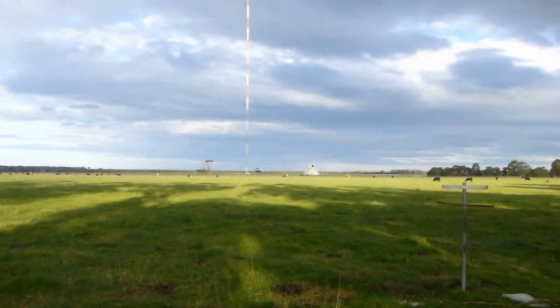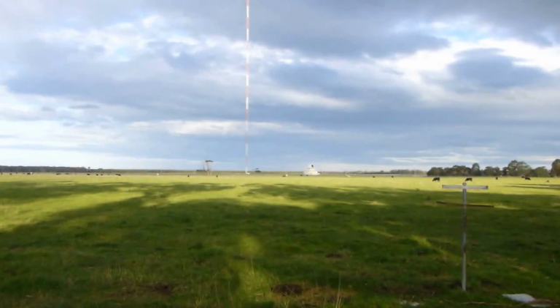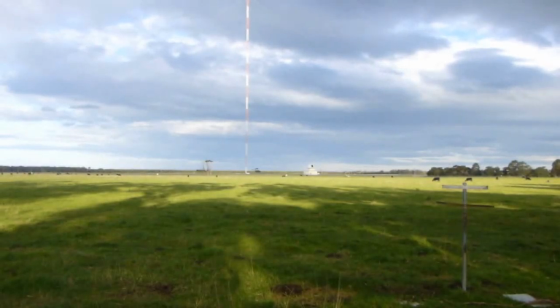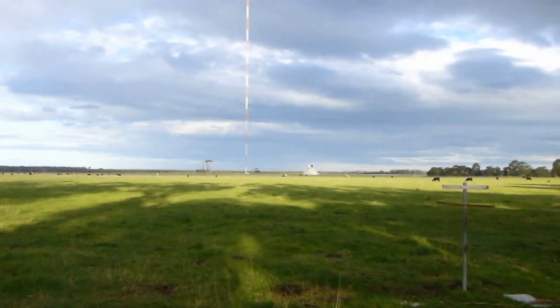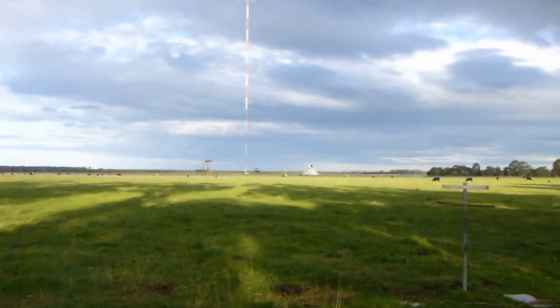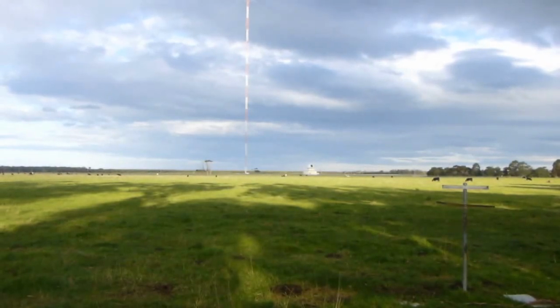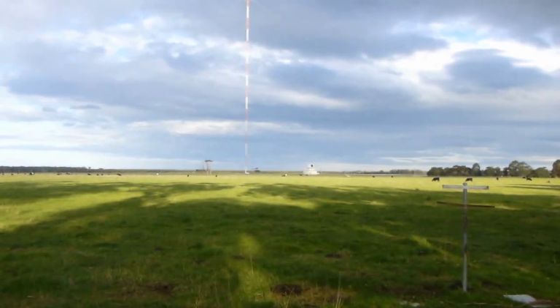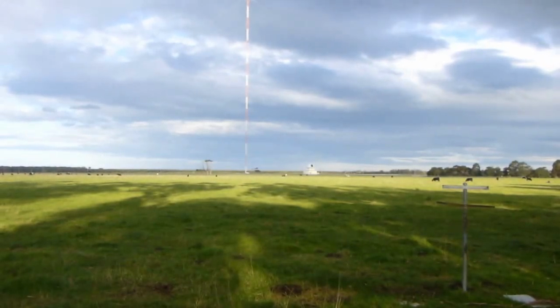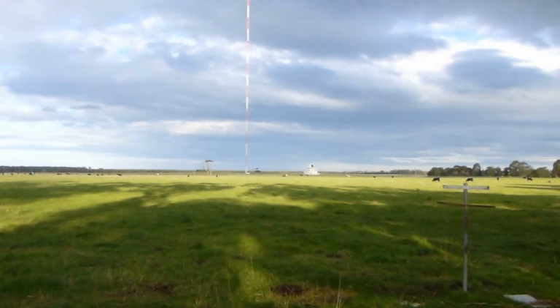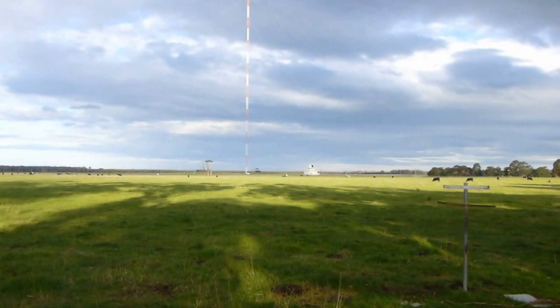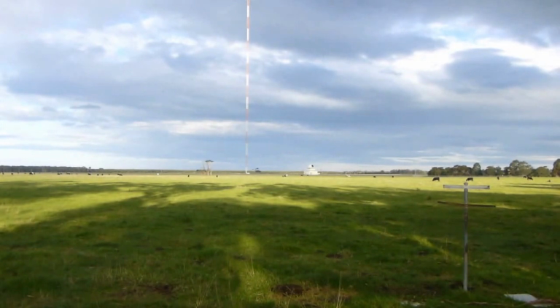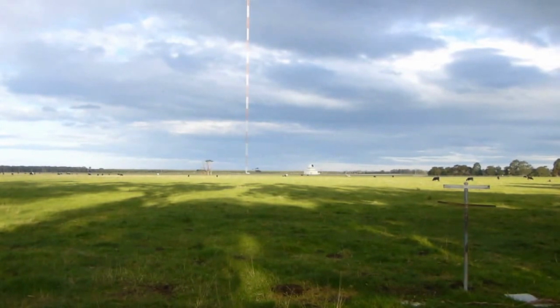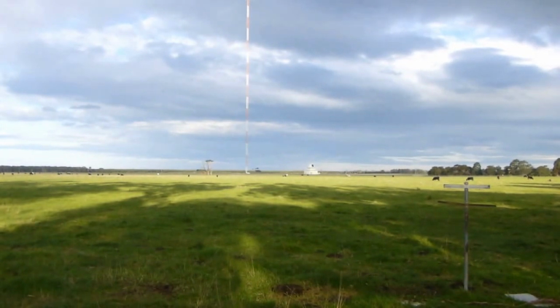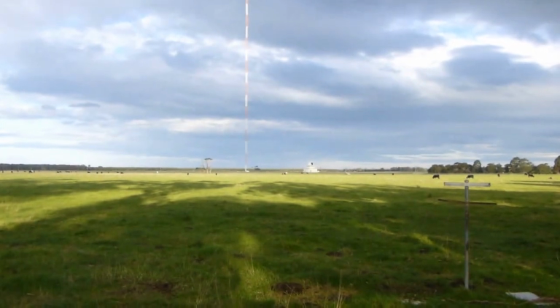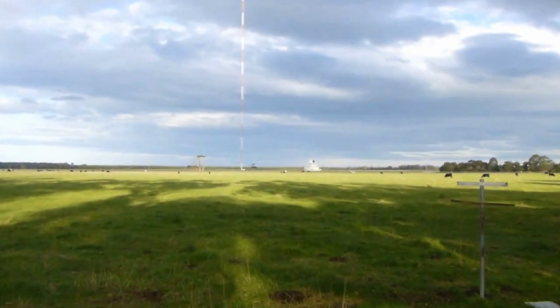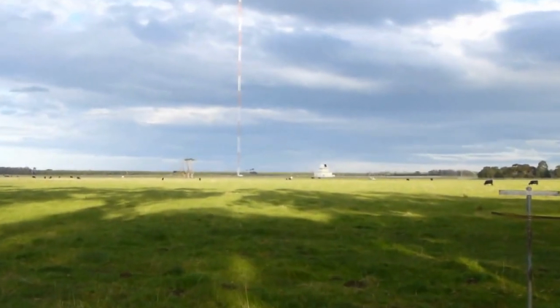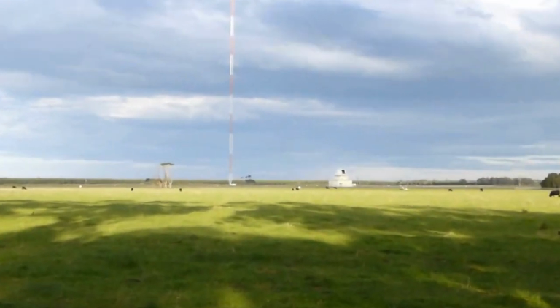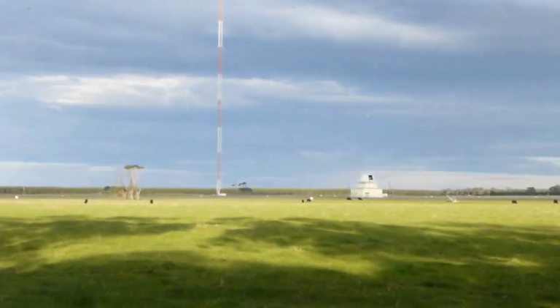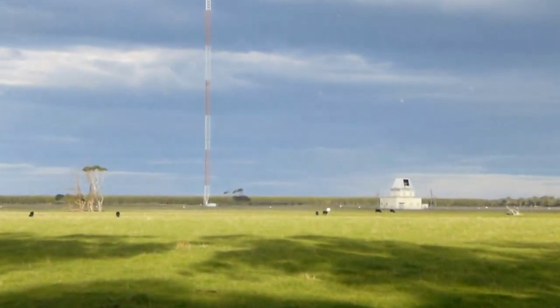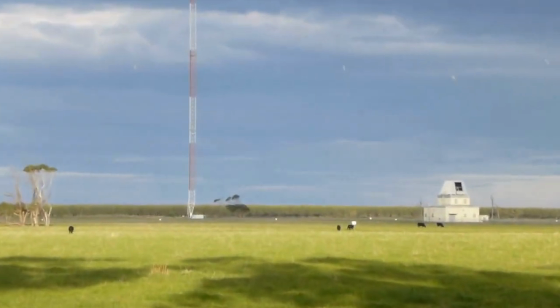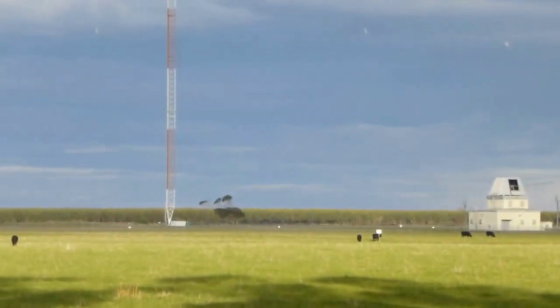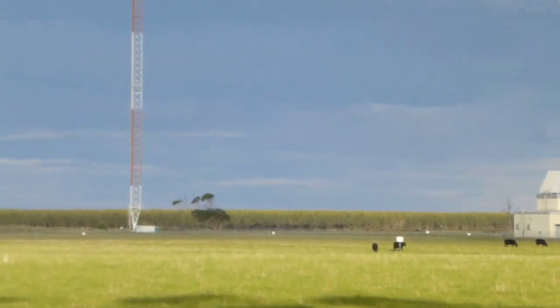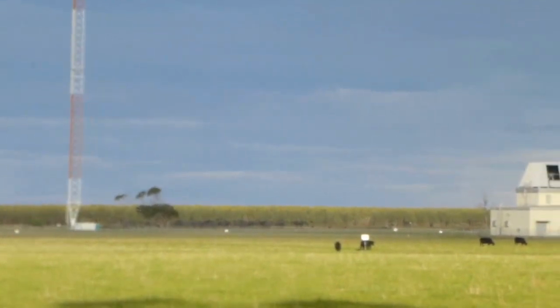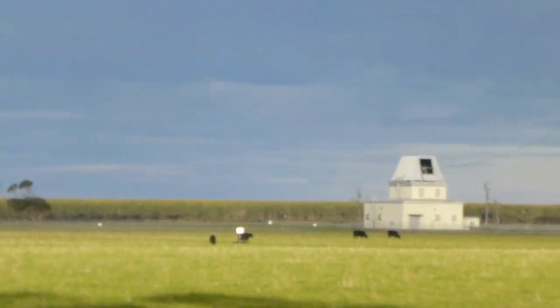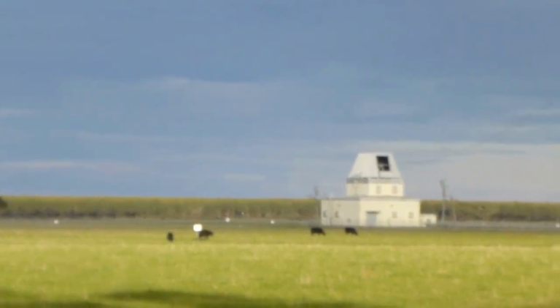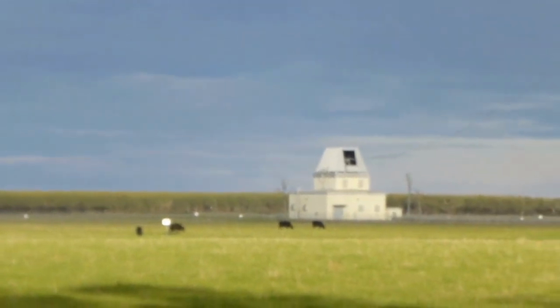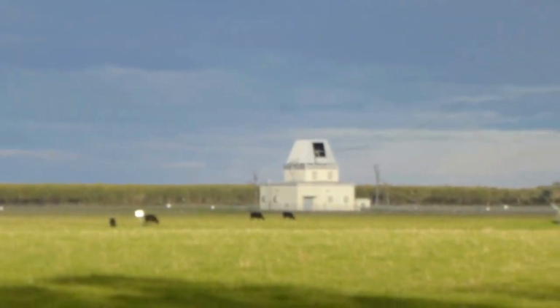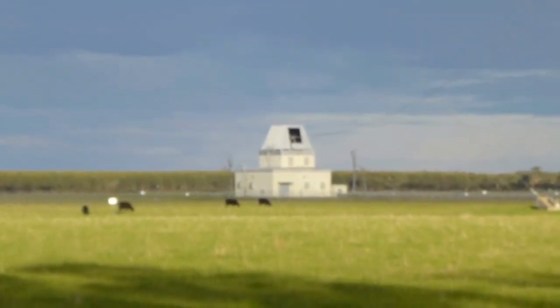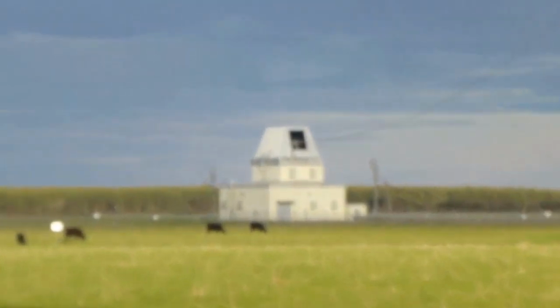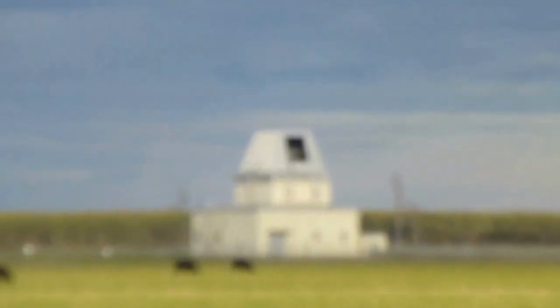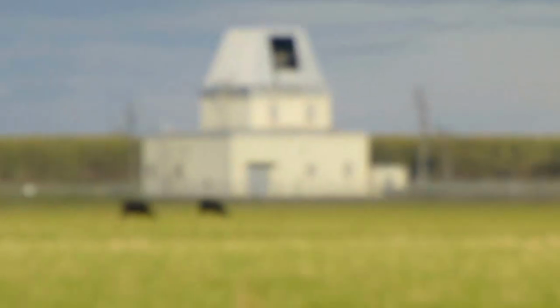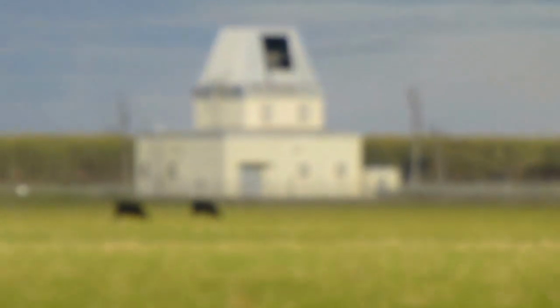This is the Omega communications tower near Woodside in the state of Victoria, Australia. It's the tallest structure in the southern hemisphere. It used to be used for the Omega navigation system, but that's now obsolete.